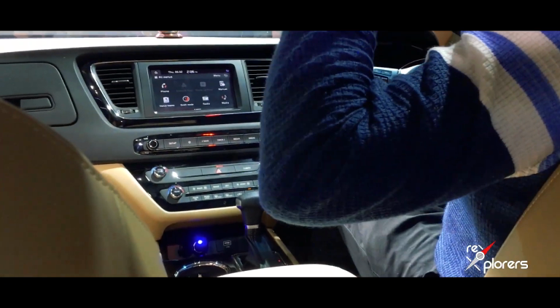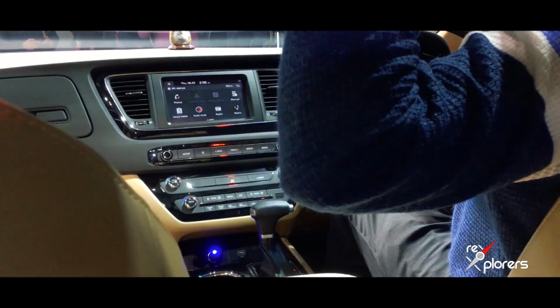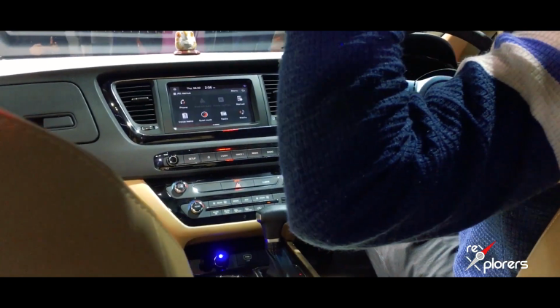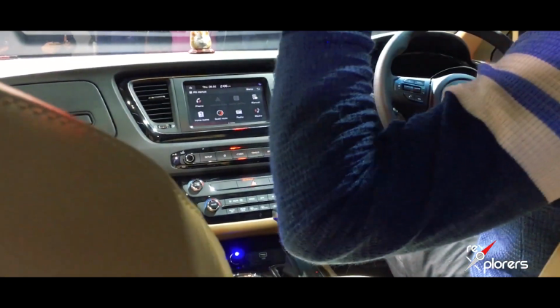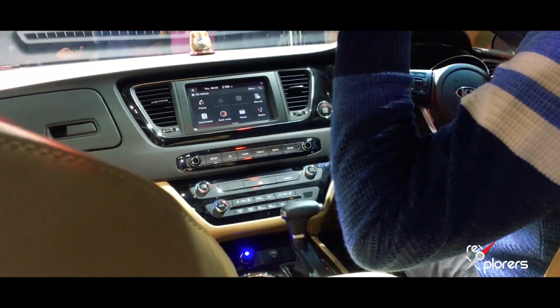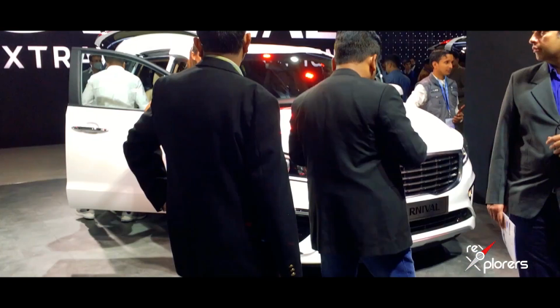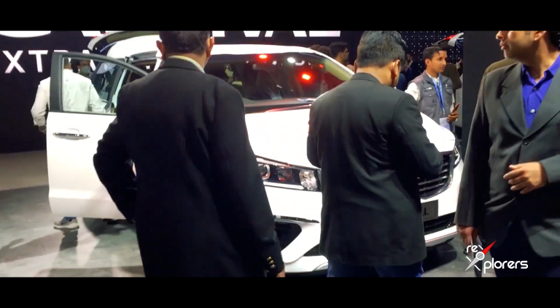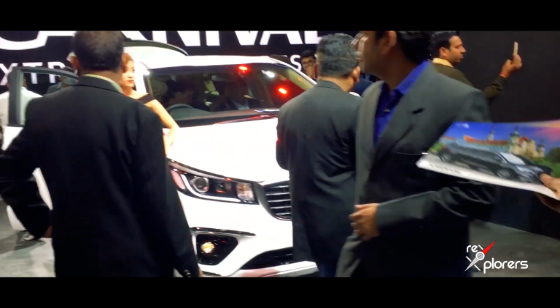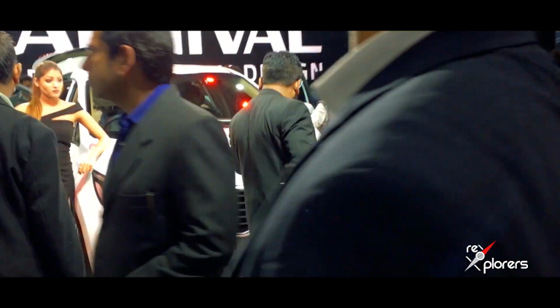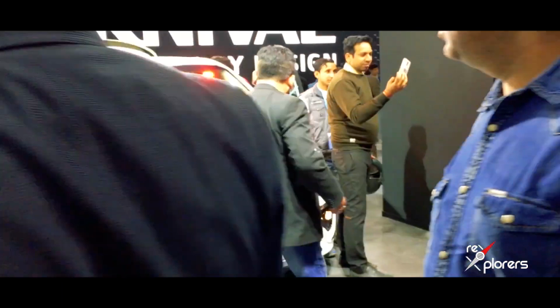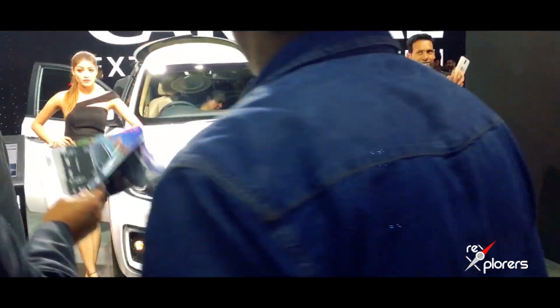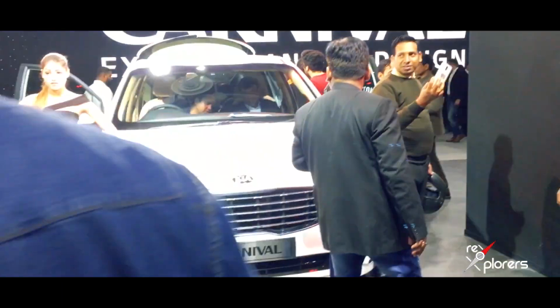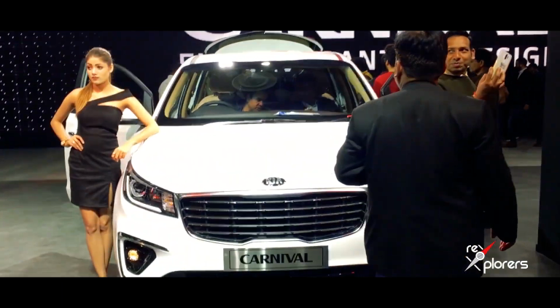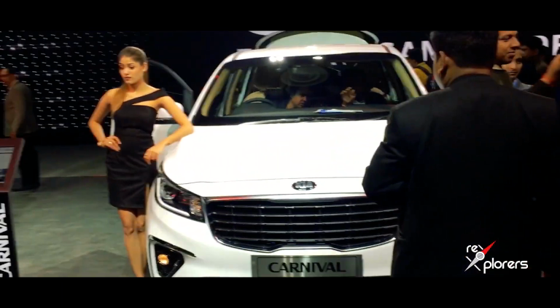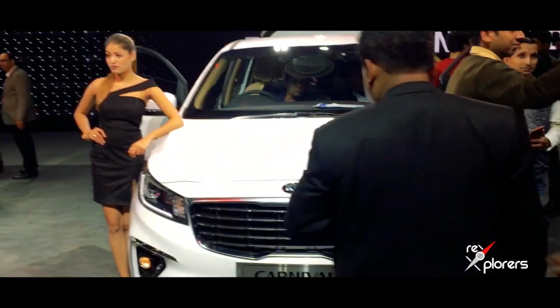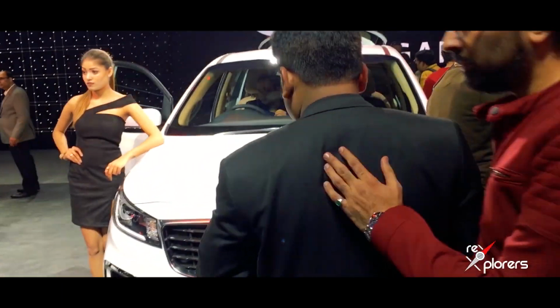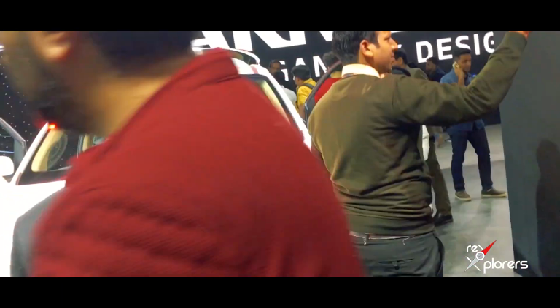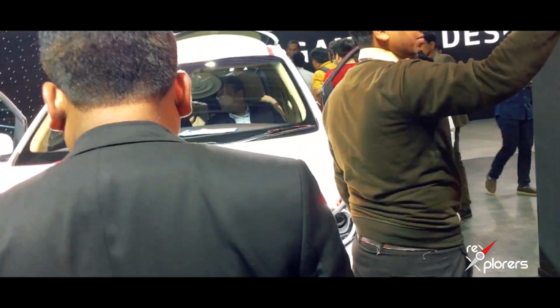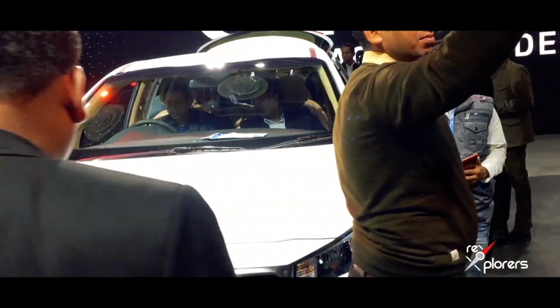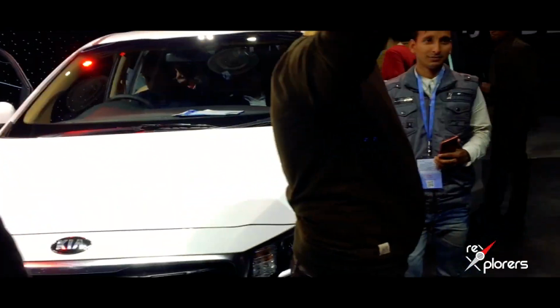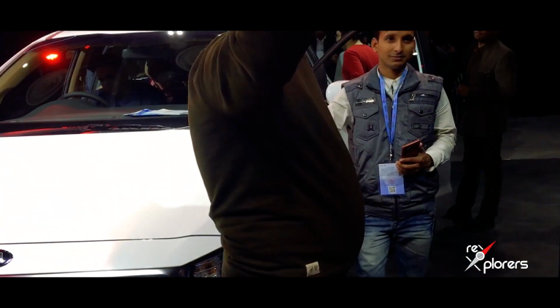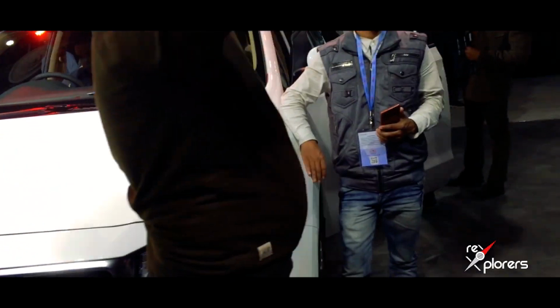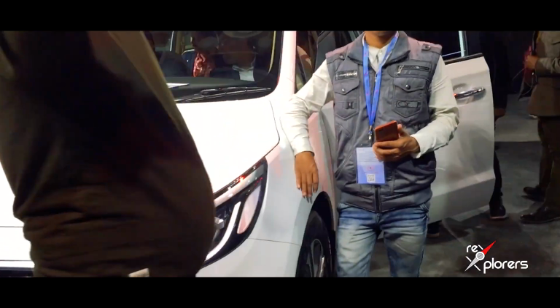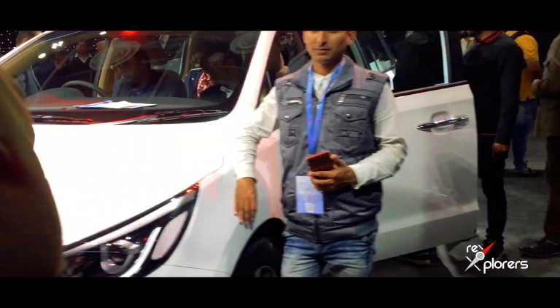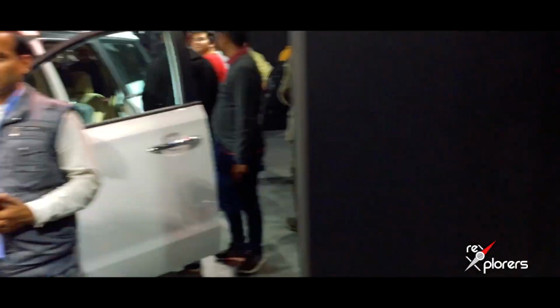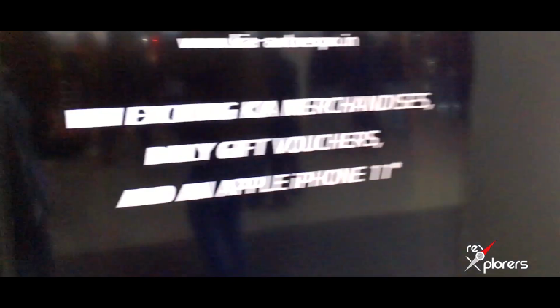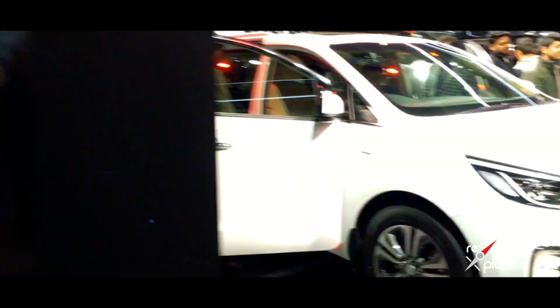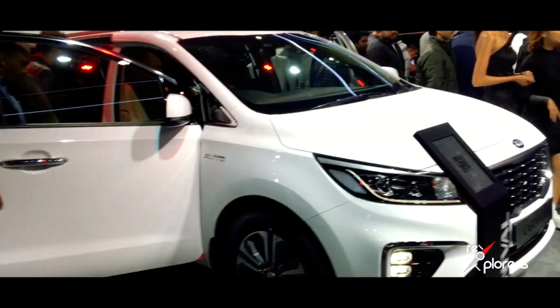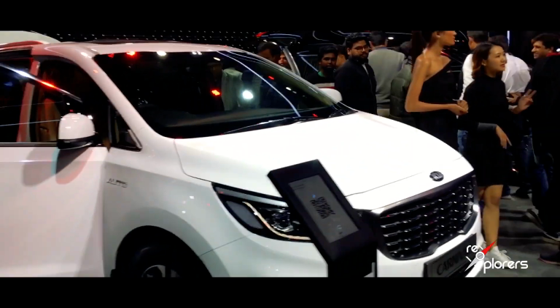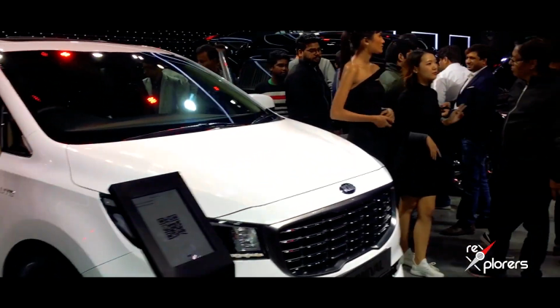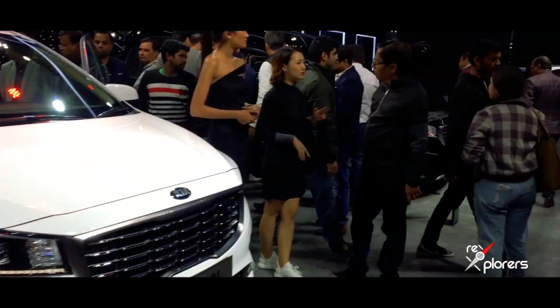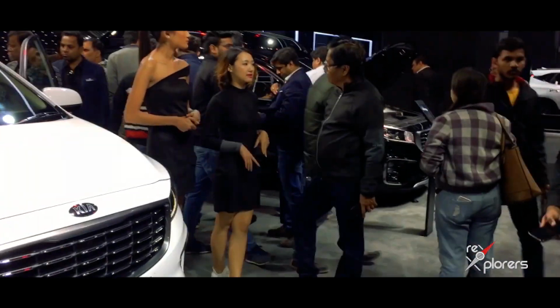The Carnival starts from 24.99 lakhs and goes all the way up to 33.99 lakhs. Tell us in the comment section below how you liked this car and whether you are willing to buy it. Stay tuned for more updates from Auto Explorers.